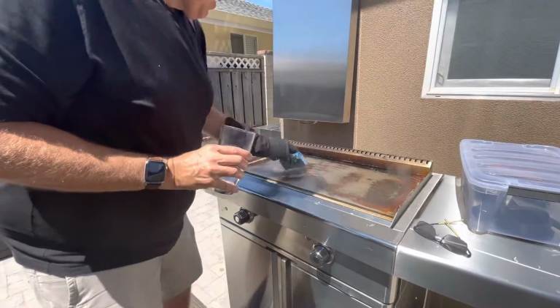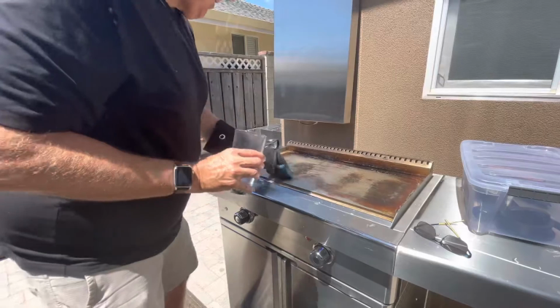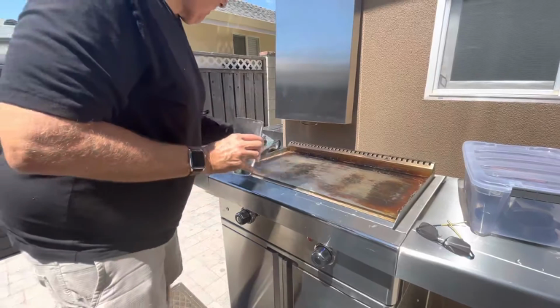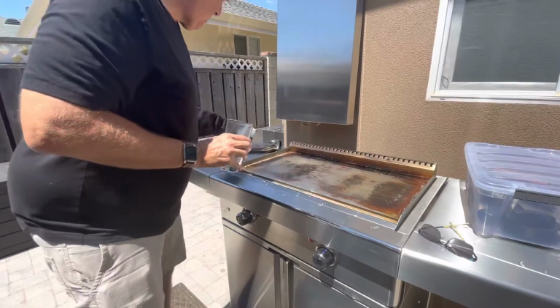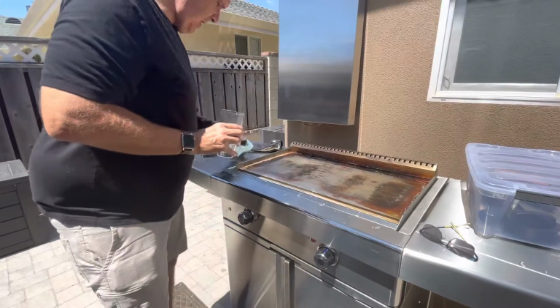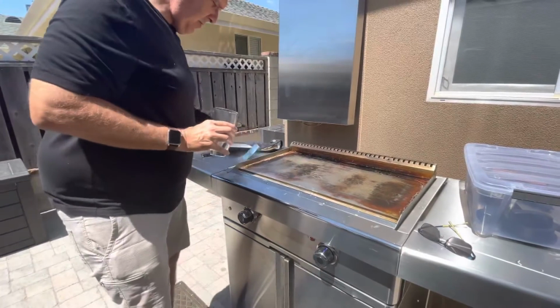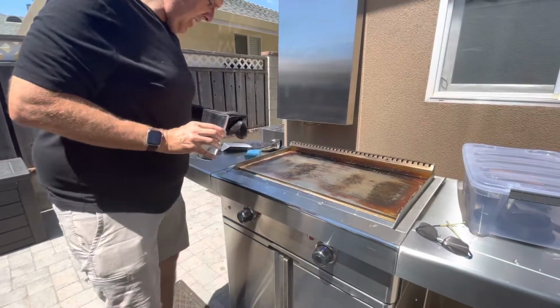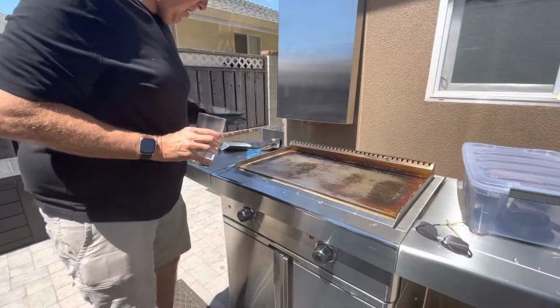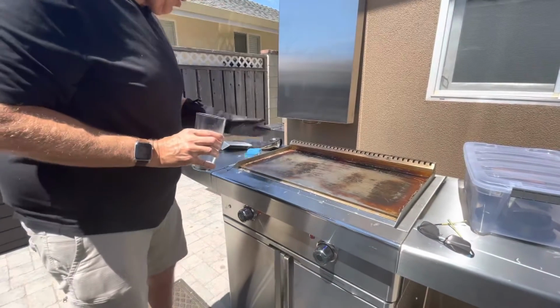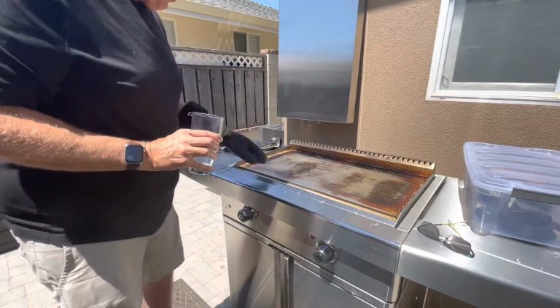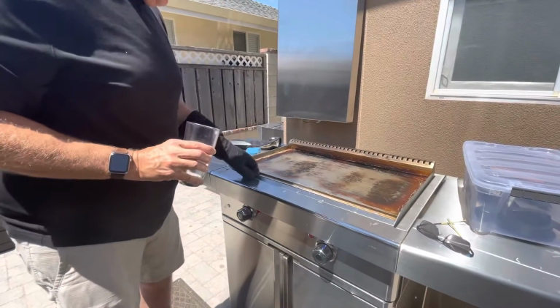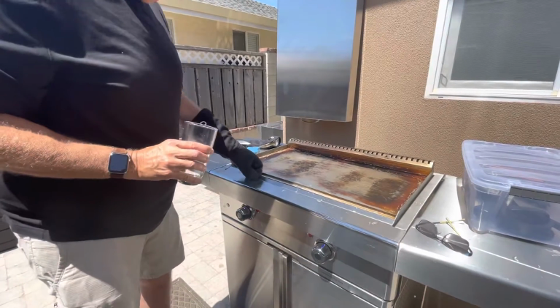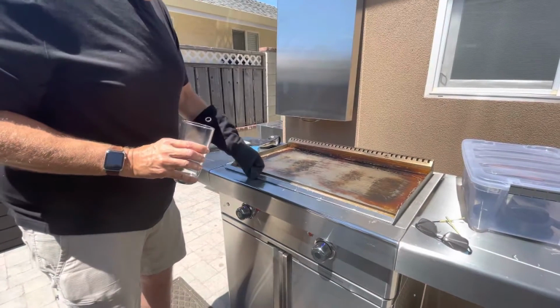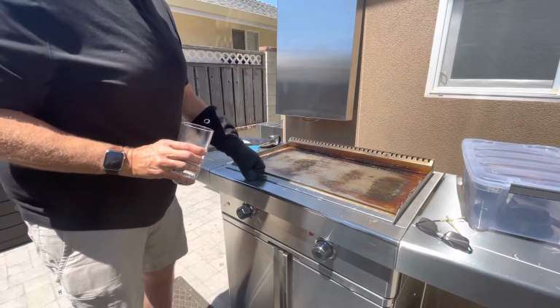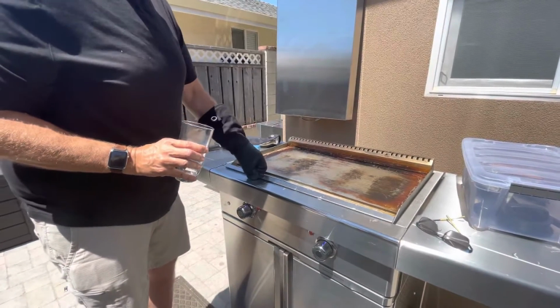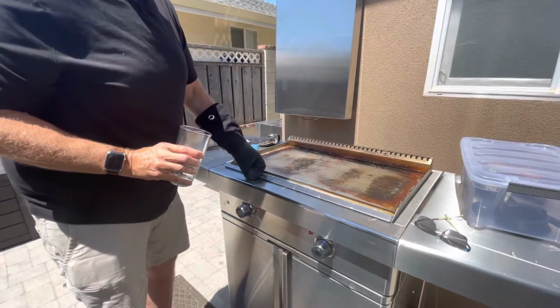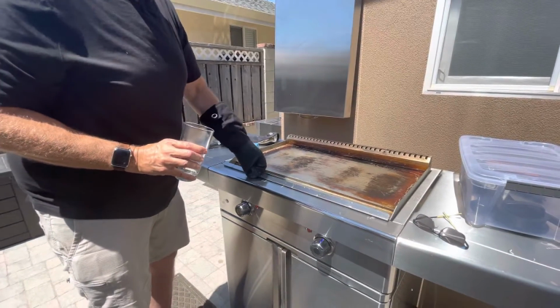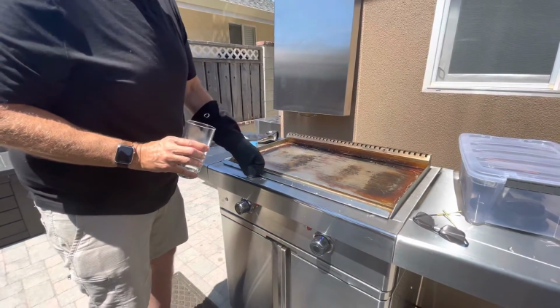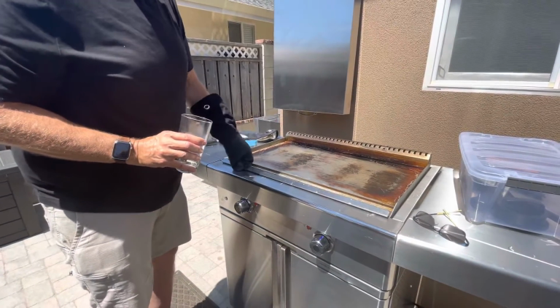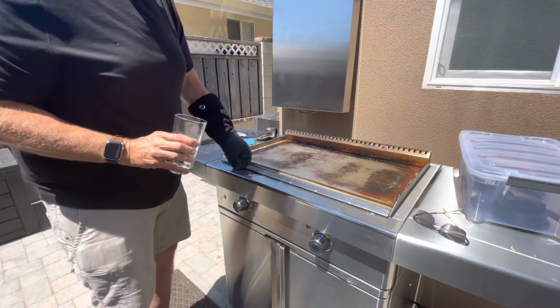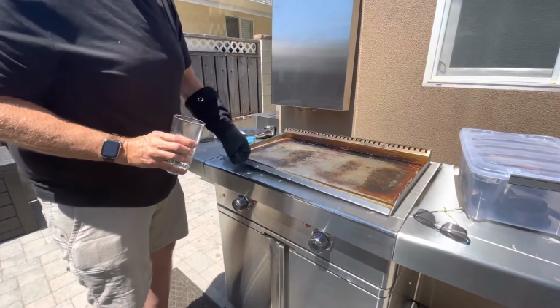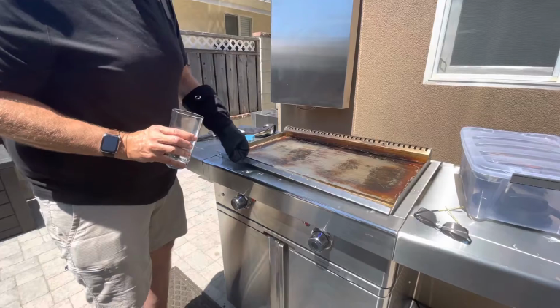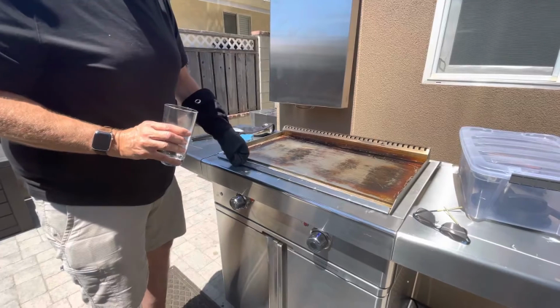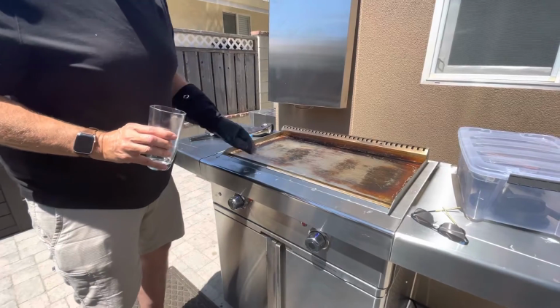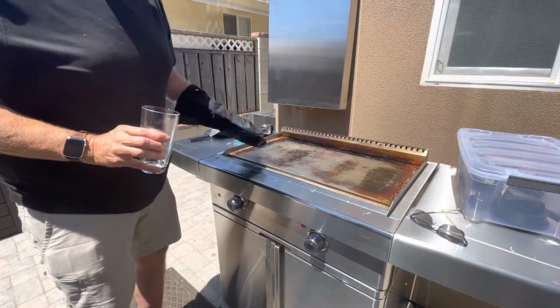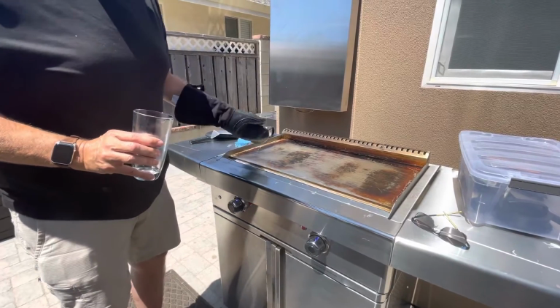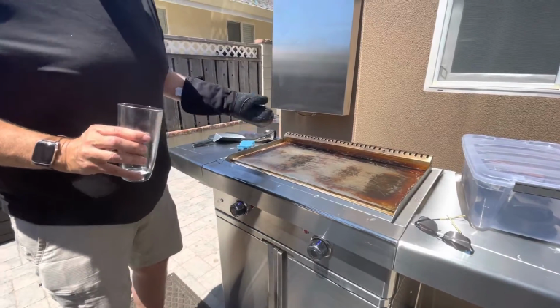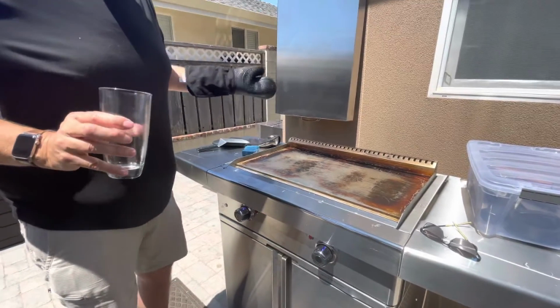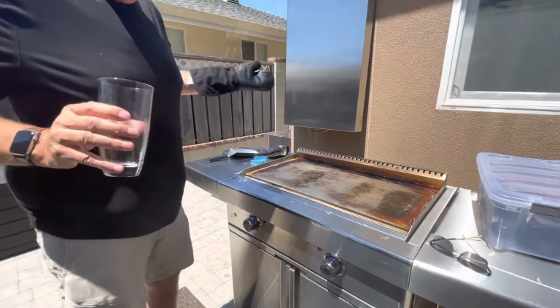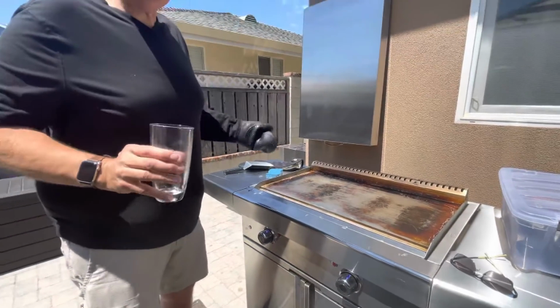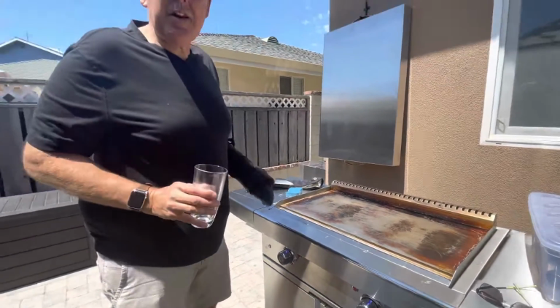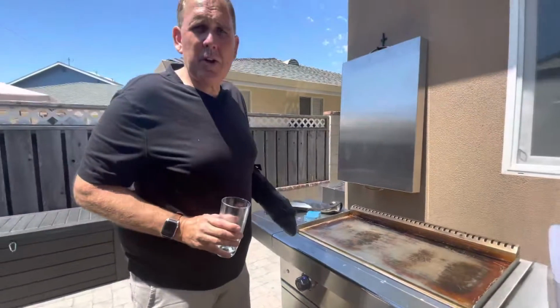And then after we're done doing that, you can wipe it down. This just comes out and you can dump it and rinse it out in the sink. And that's cleaning the griddle.